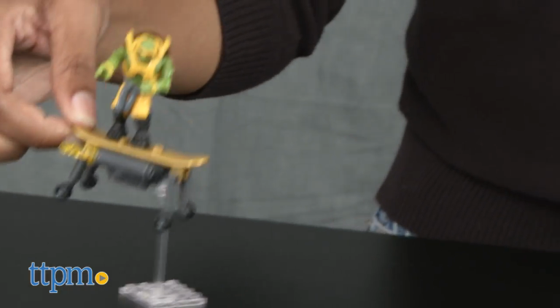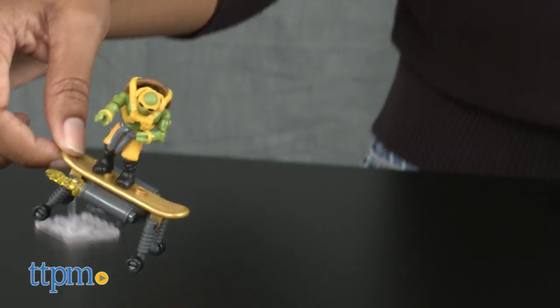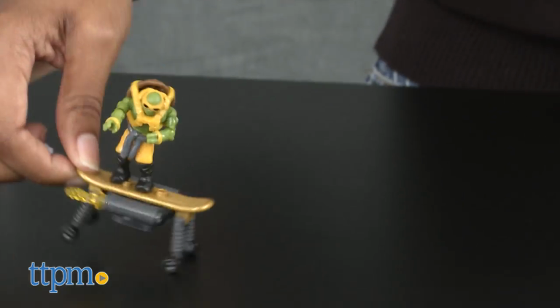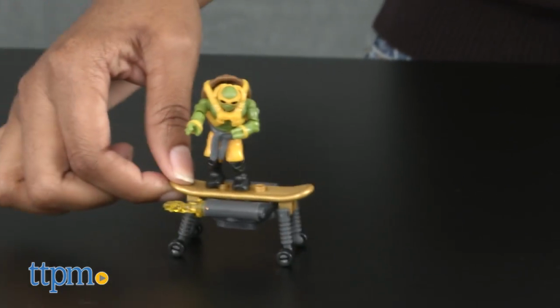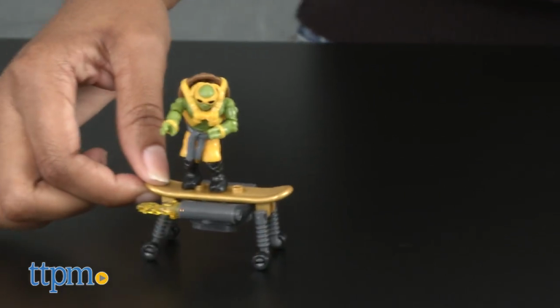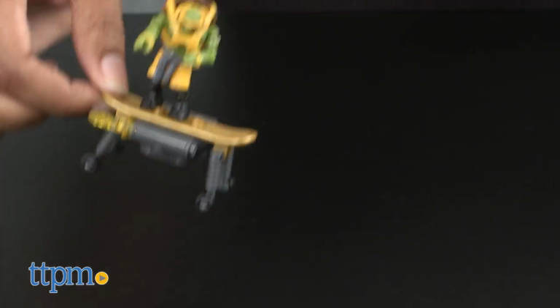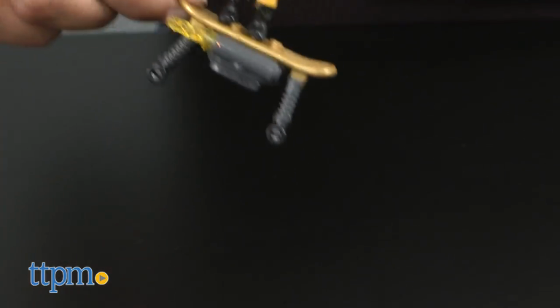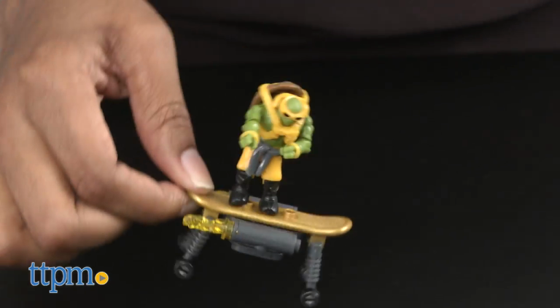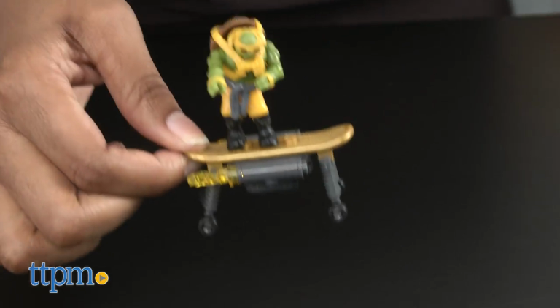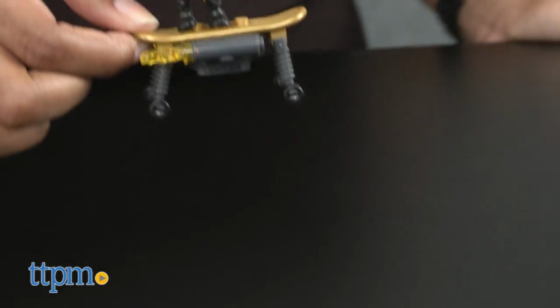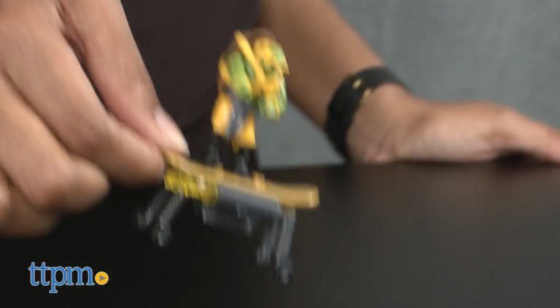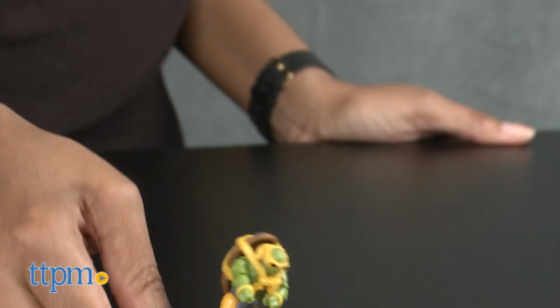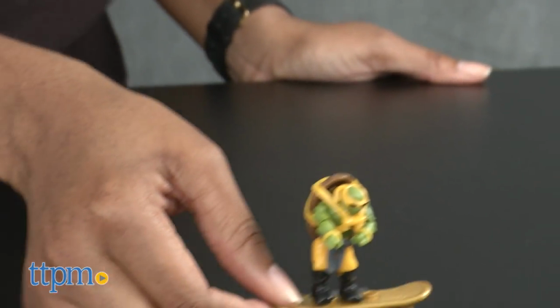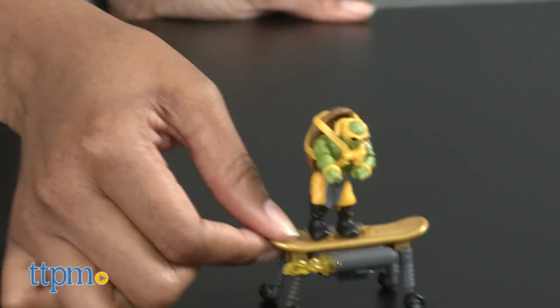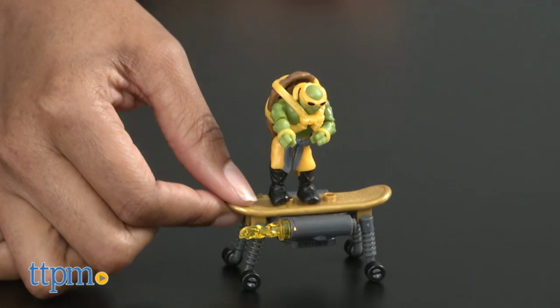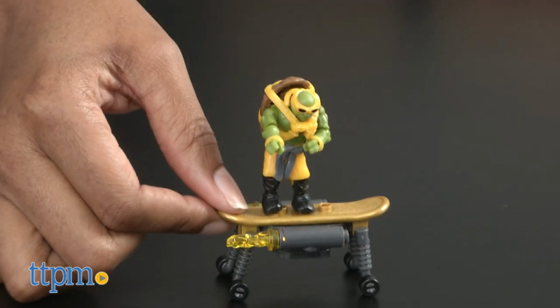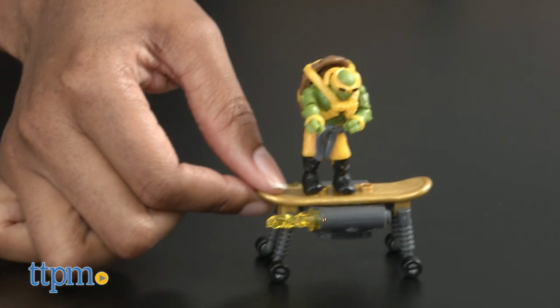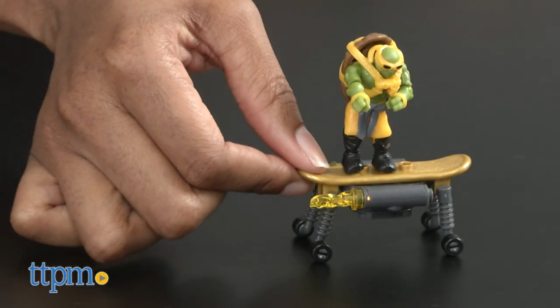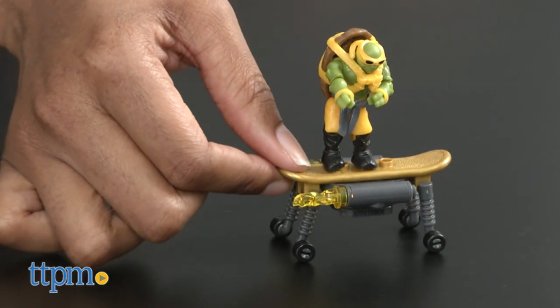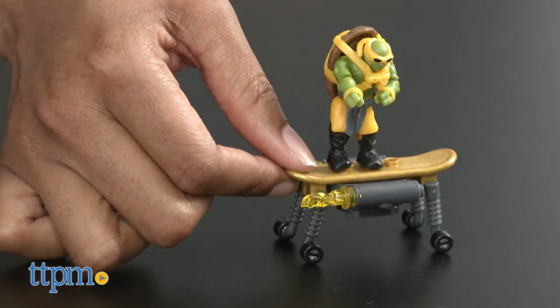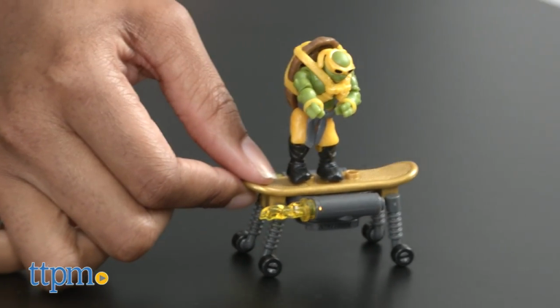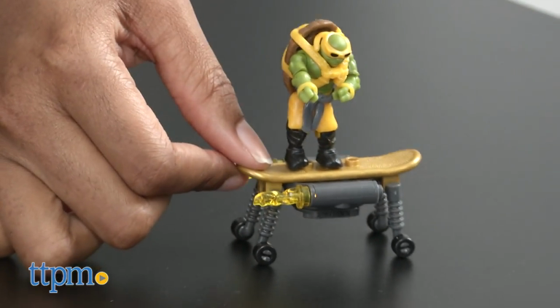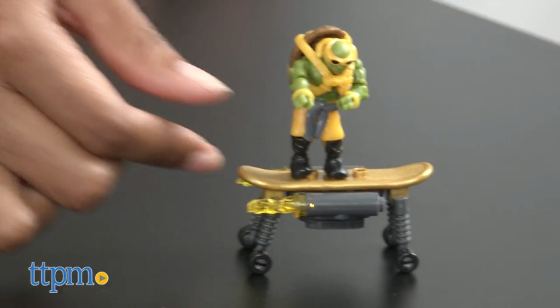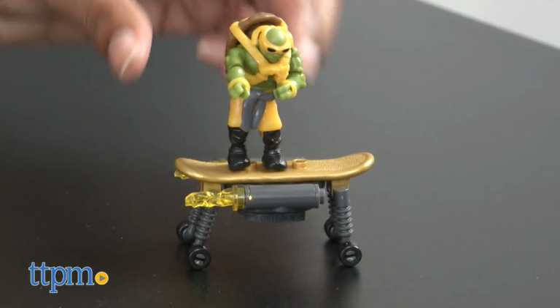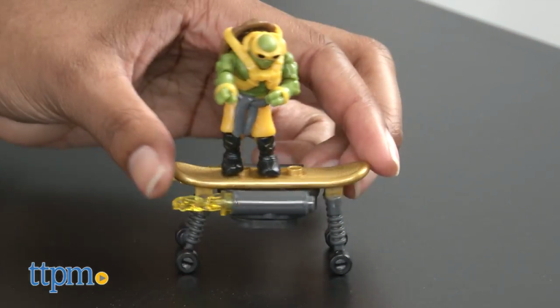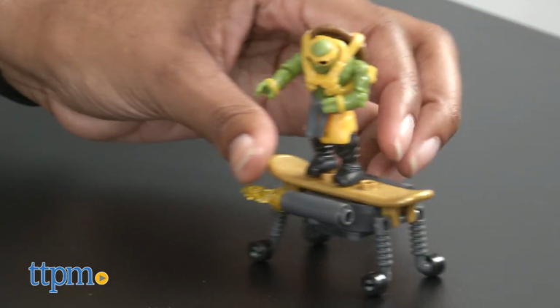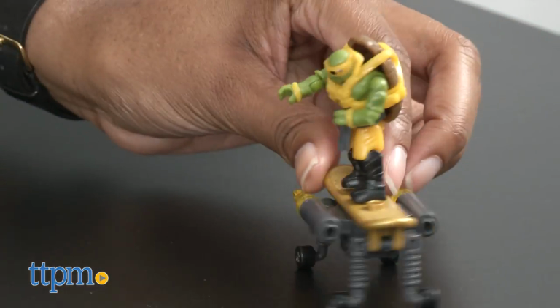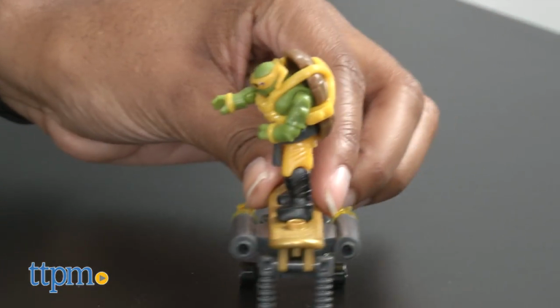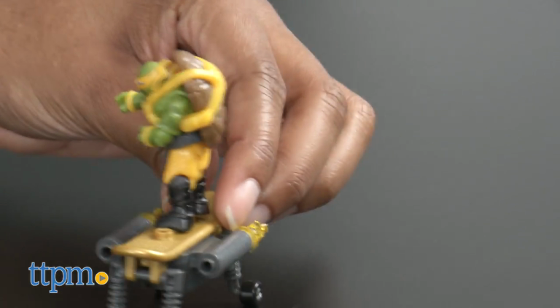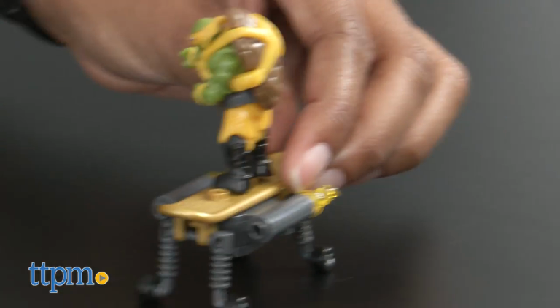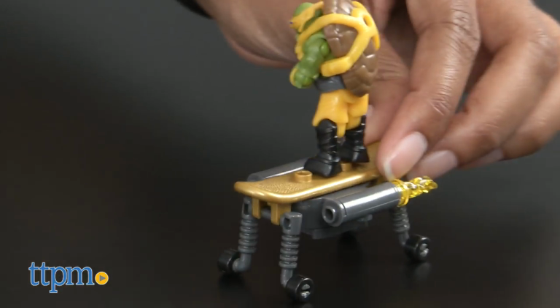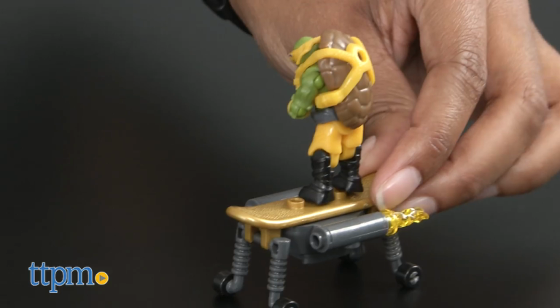Ninja Turtles fans who love to build will enjoy this set. They will have a blast recreating scenes from the film and making up their own scenes. Turbo is our middle name and the bad guys don't stand a chance.